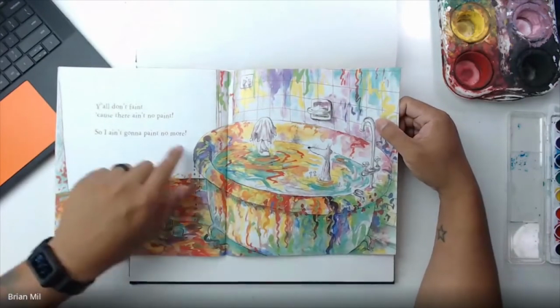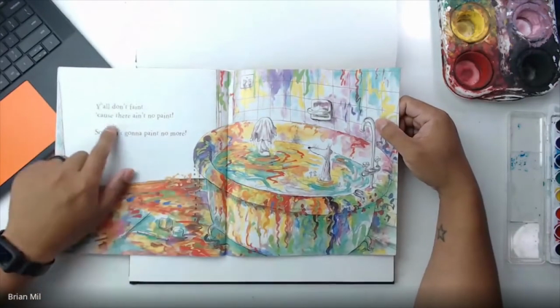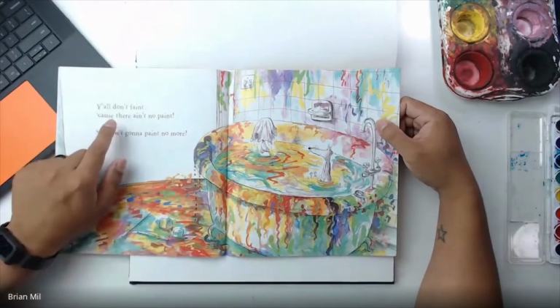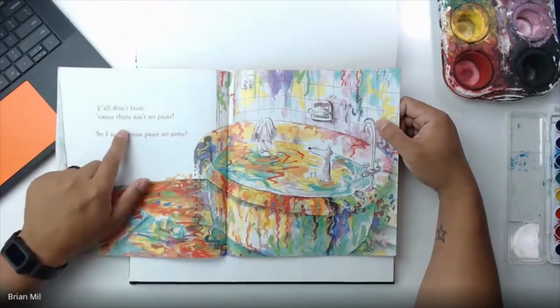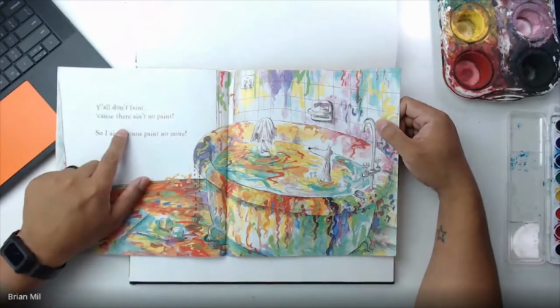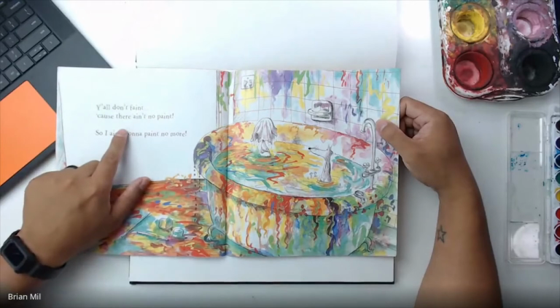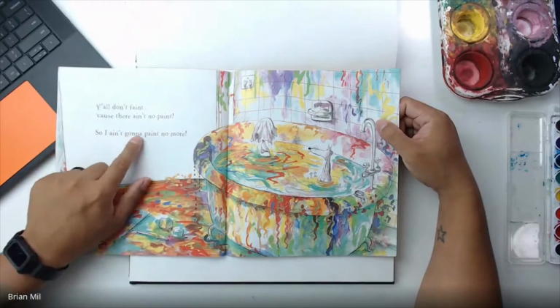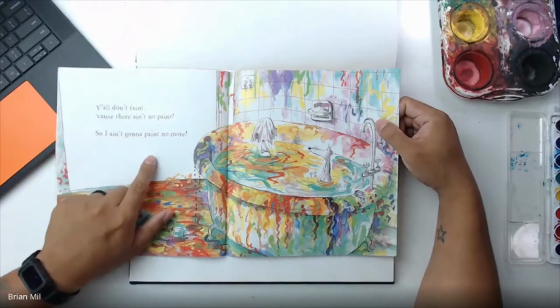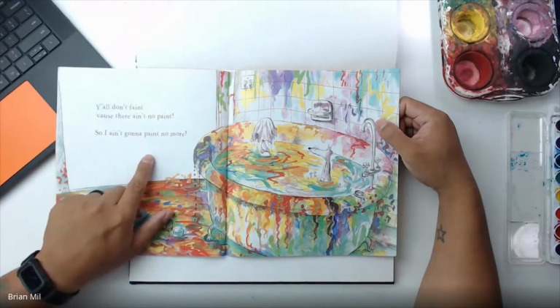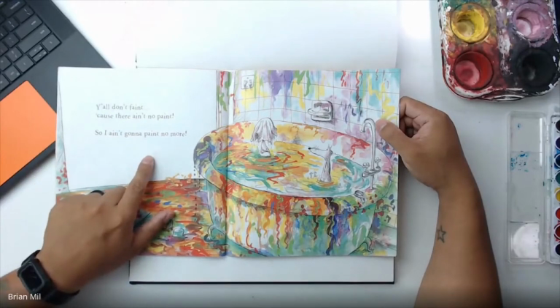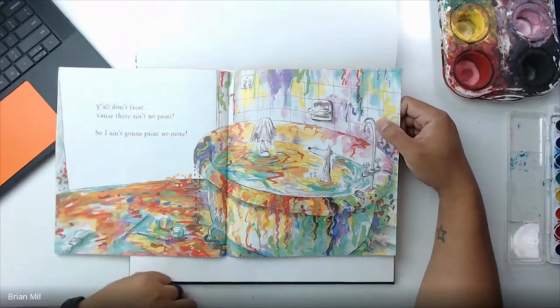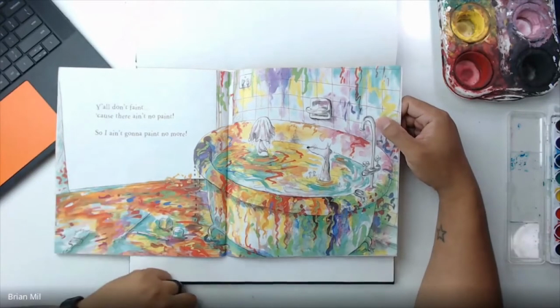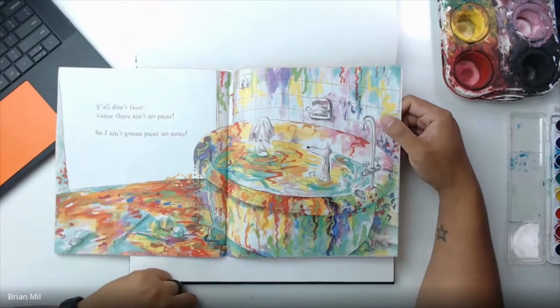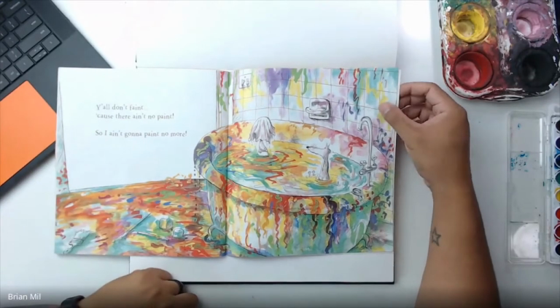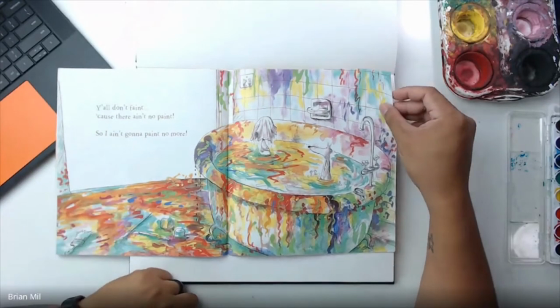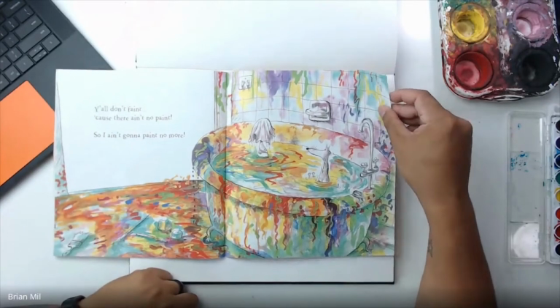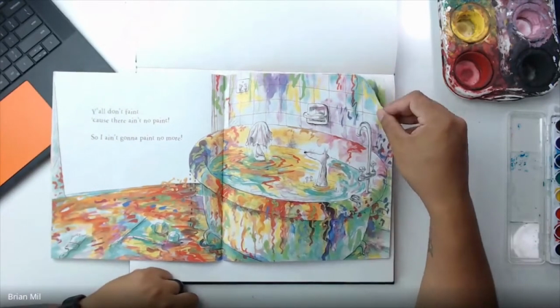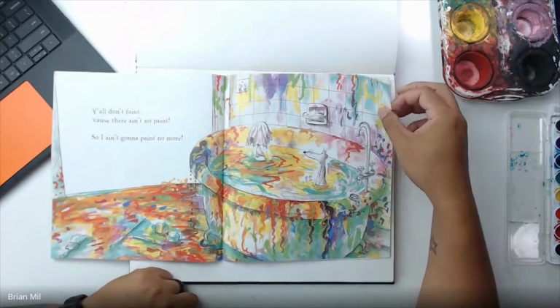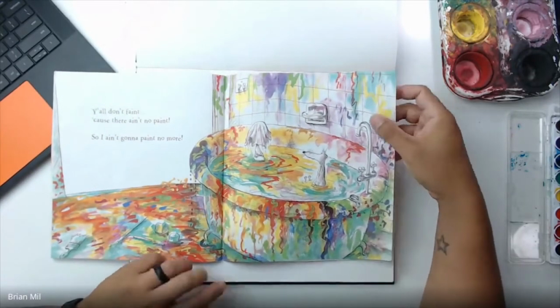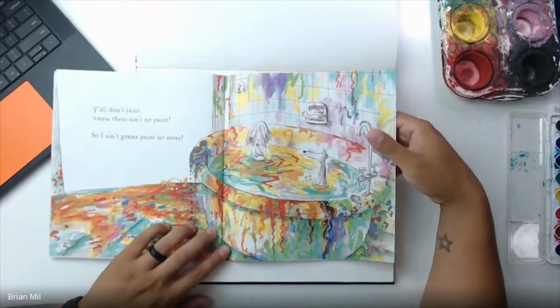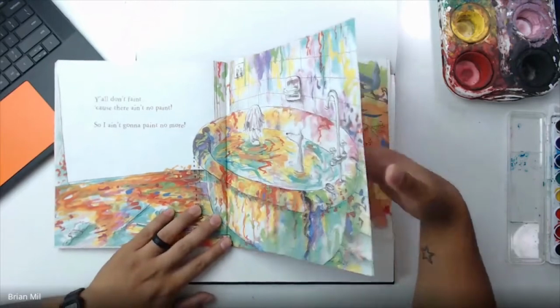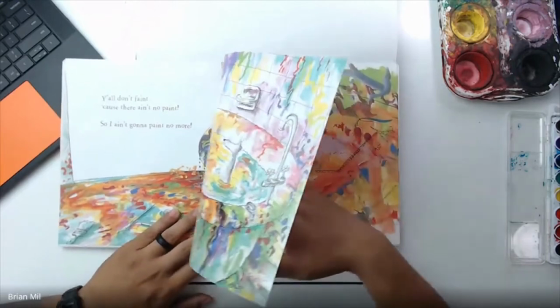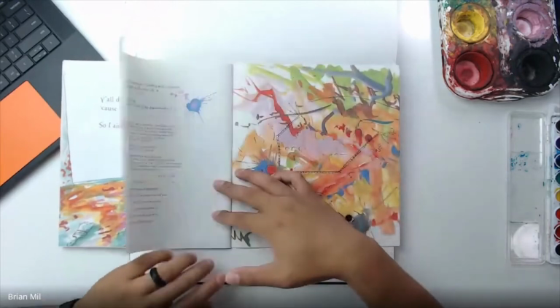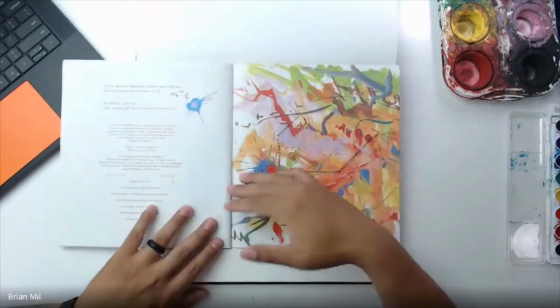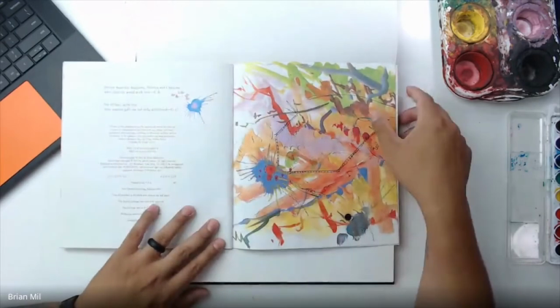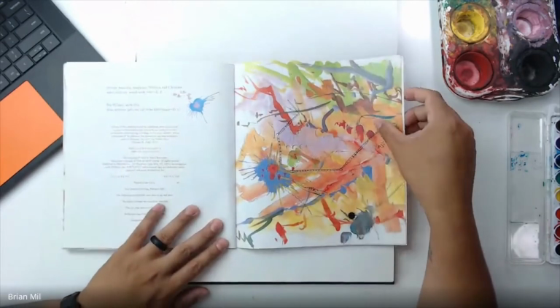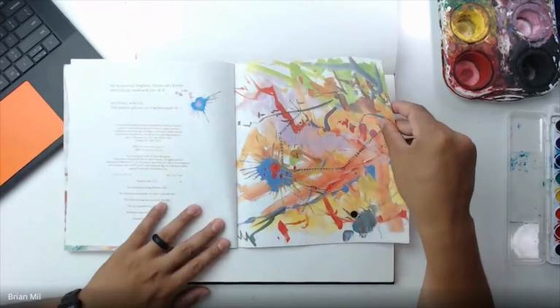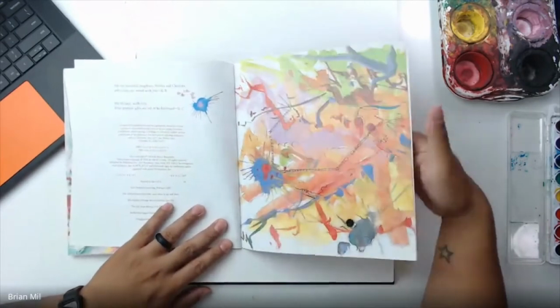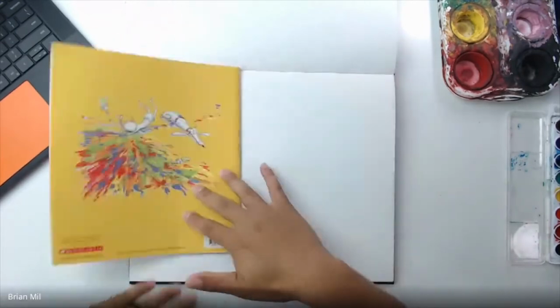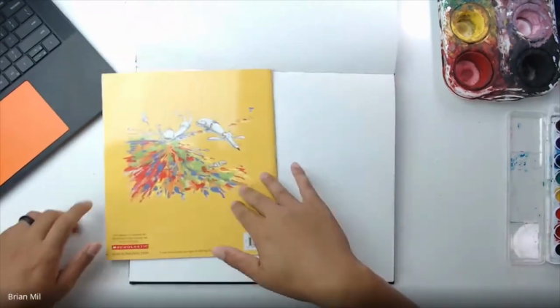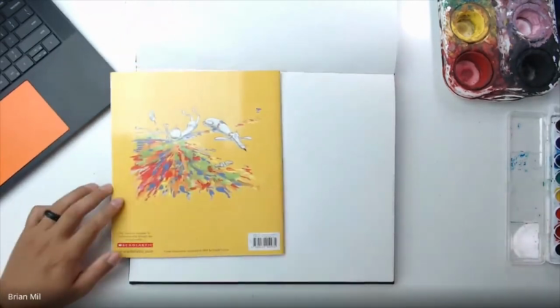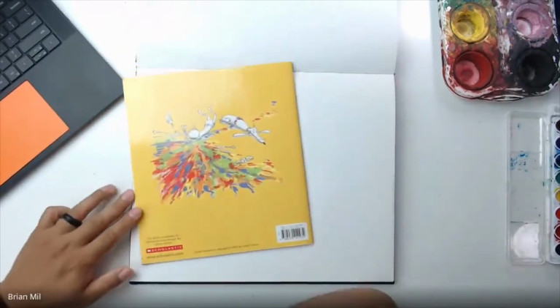But I'm such a nut I'm gonna paint my — and the mom comes in and says, 'You all don't faint 'cause there ain't no paint, so I ain't gonna paint no more!' Looks like he got caught and he's about to take a bath. That's it!